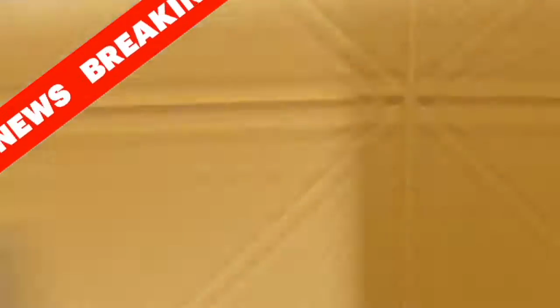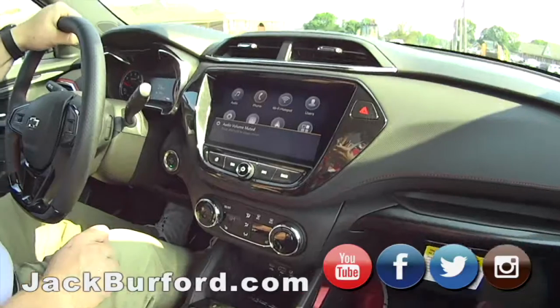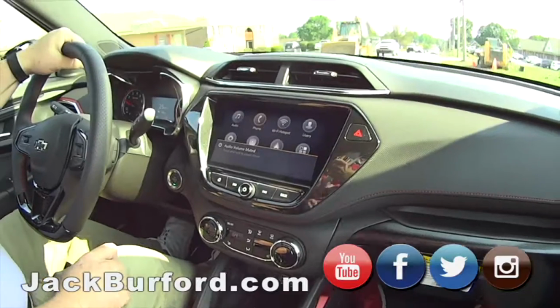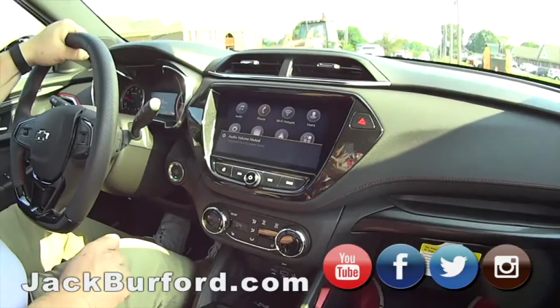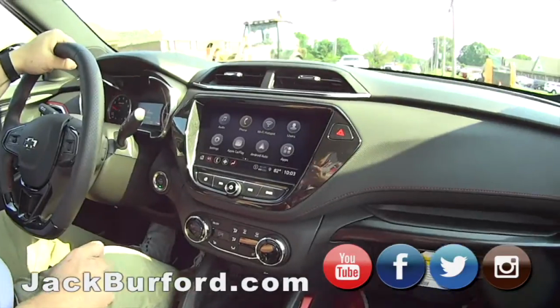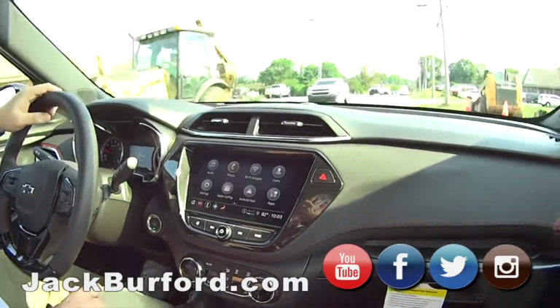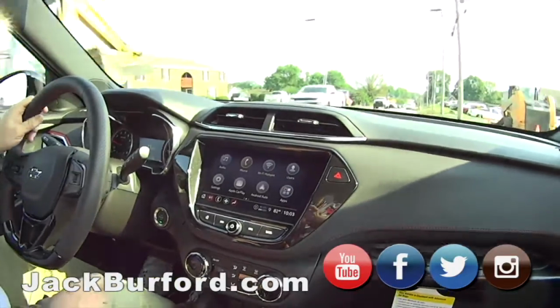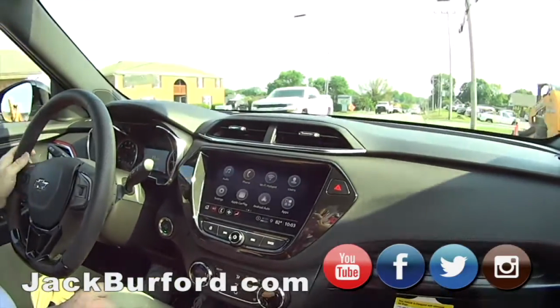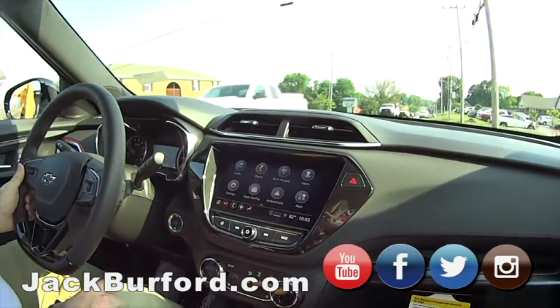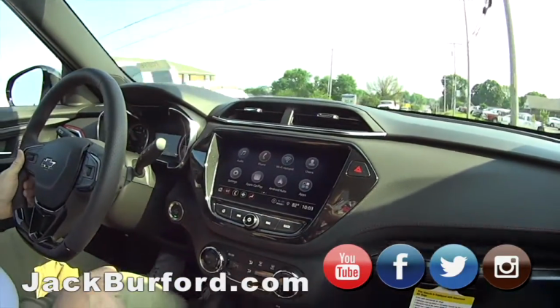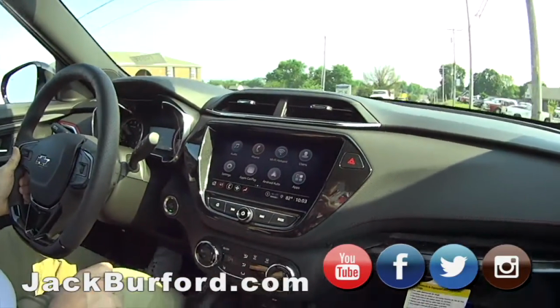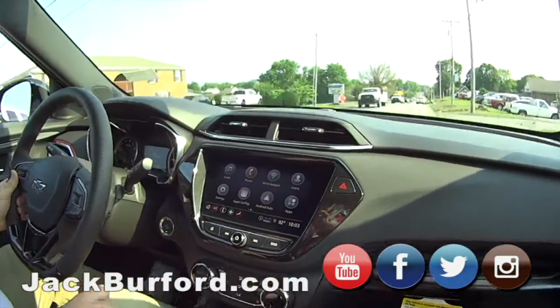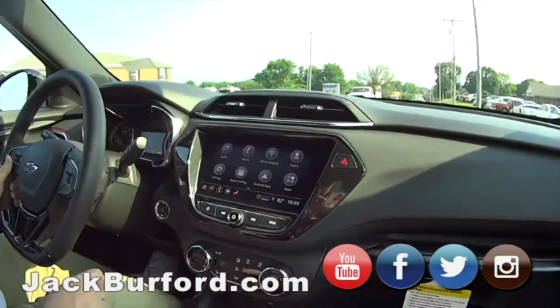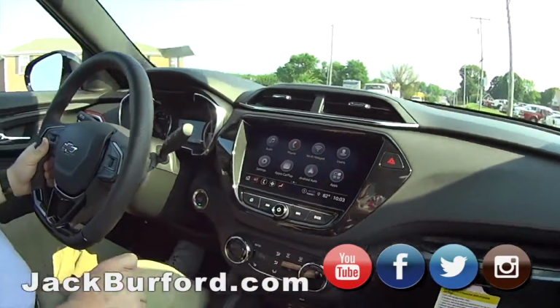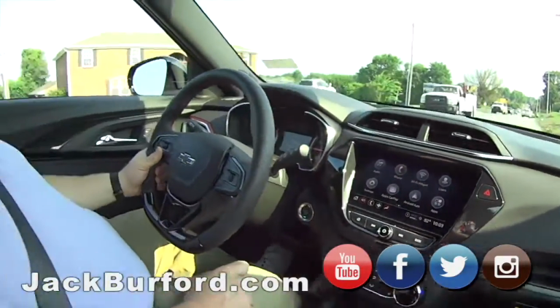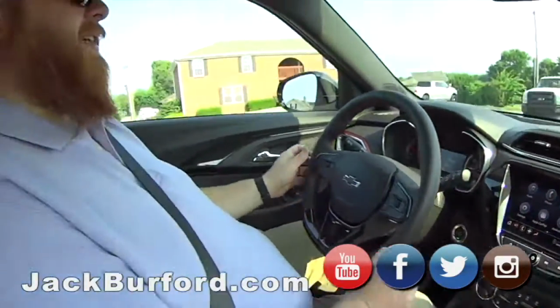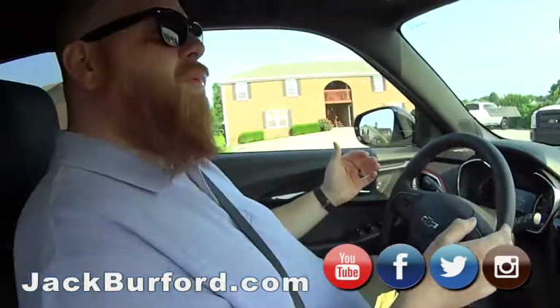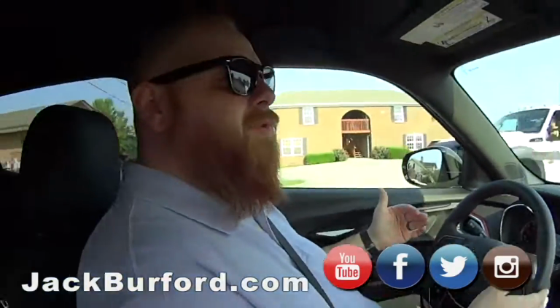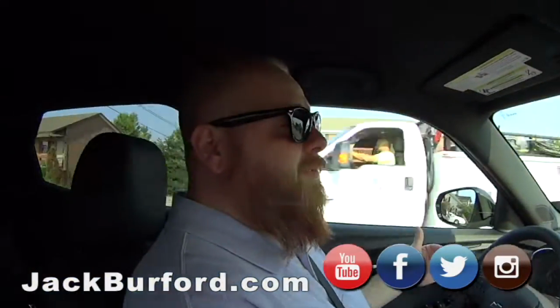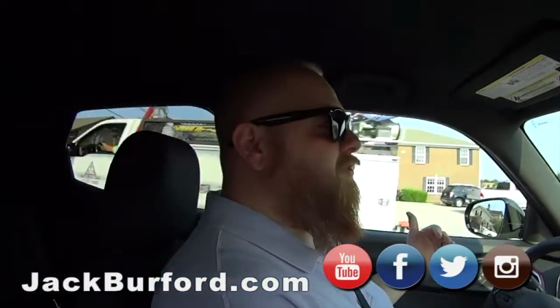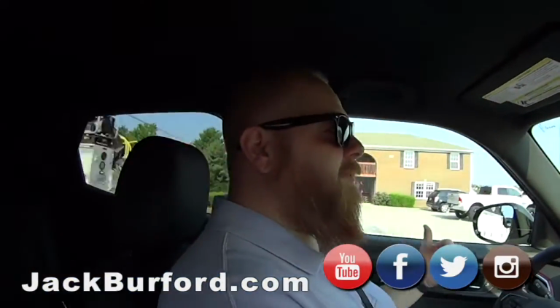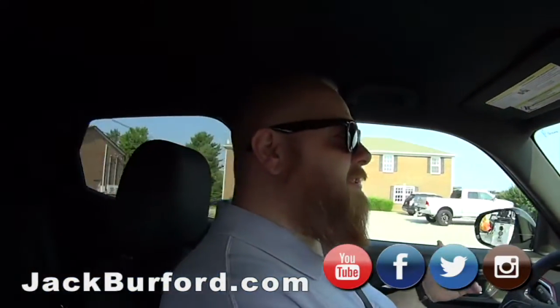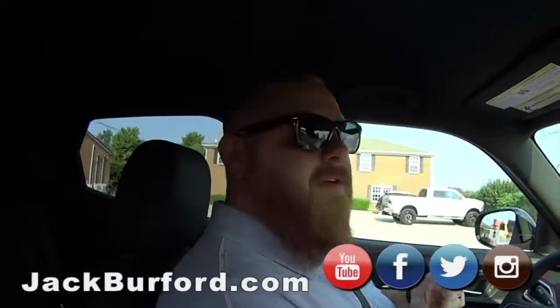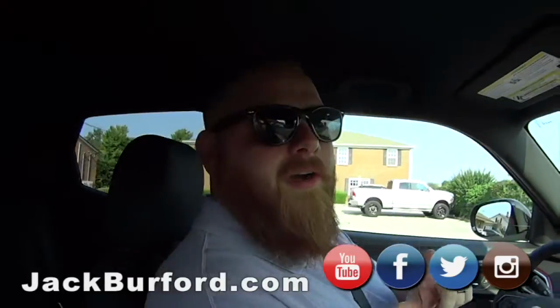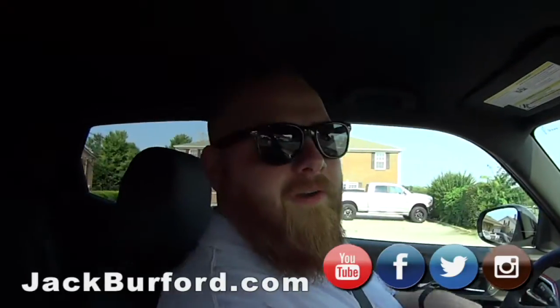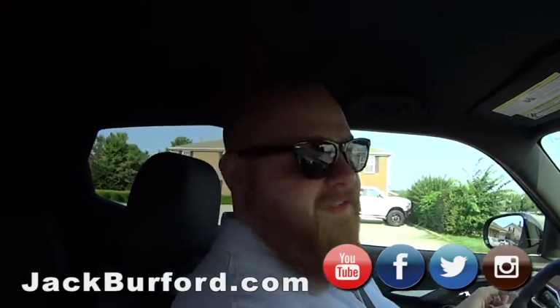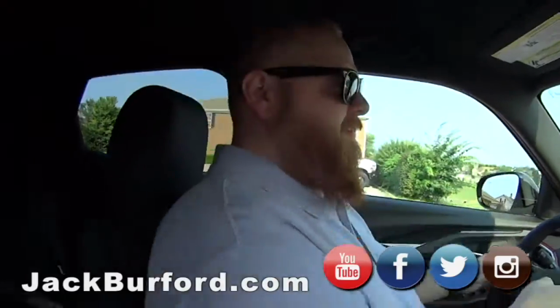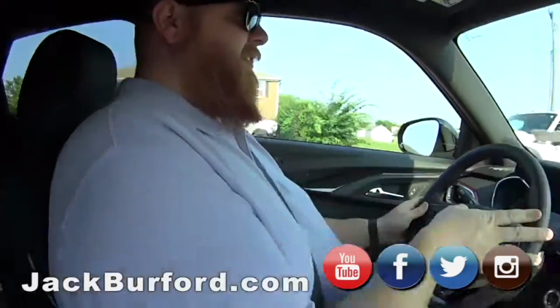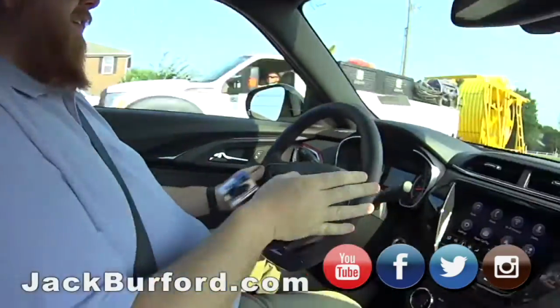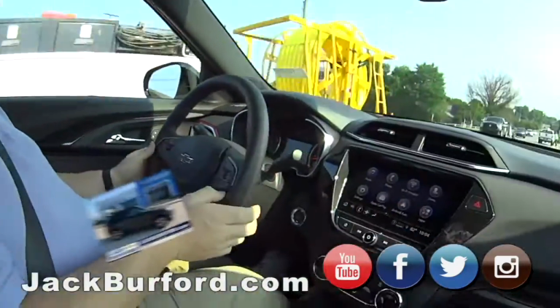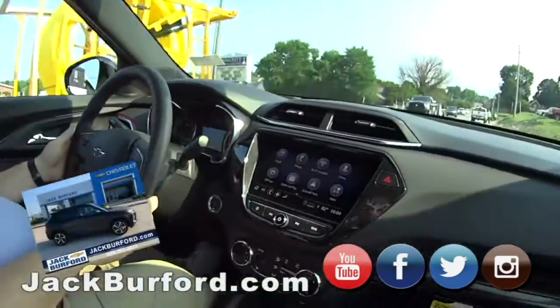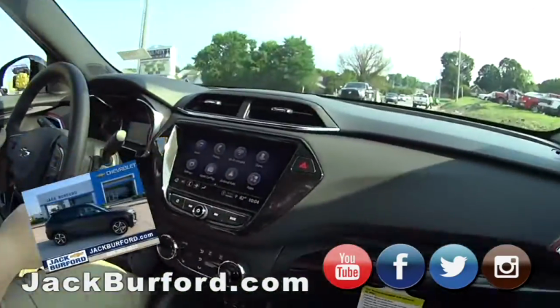J.J., what are we in? This is a nice new 2021 Trailblazer RS. Oh, it is... oh, it's sporty.